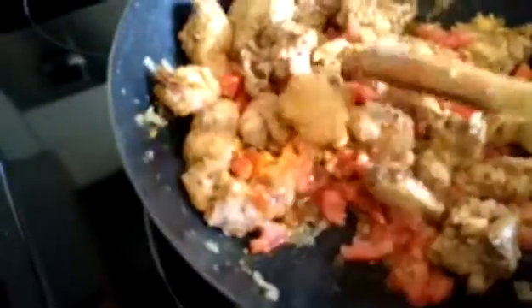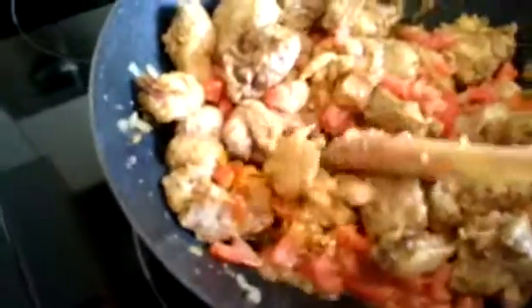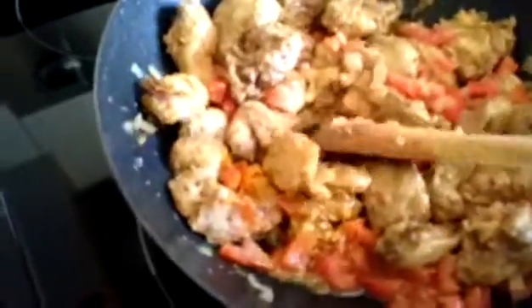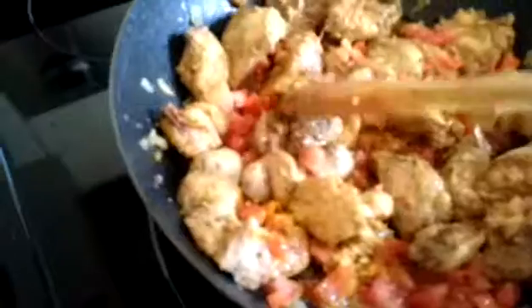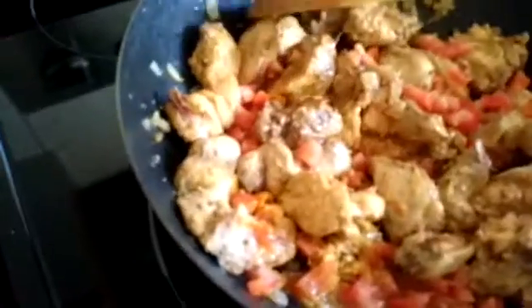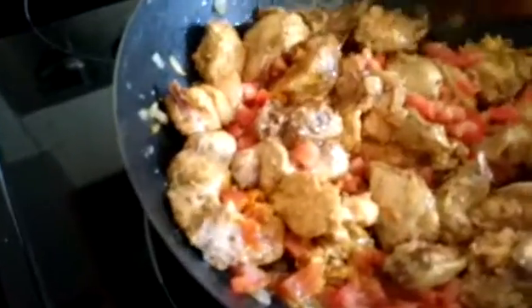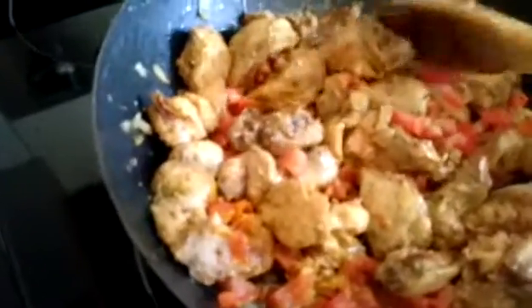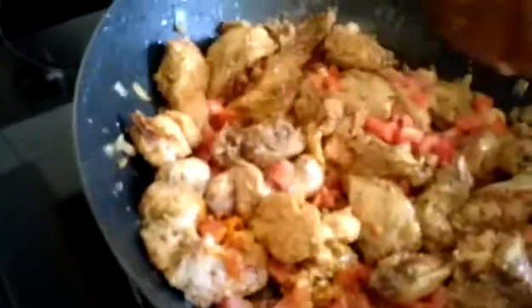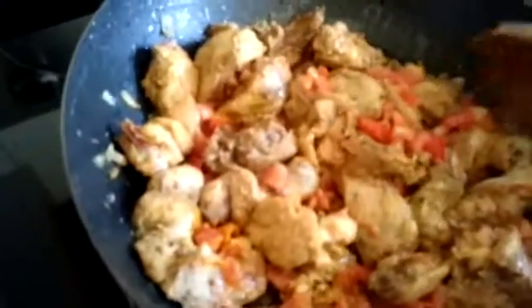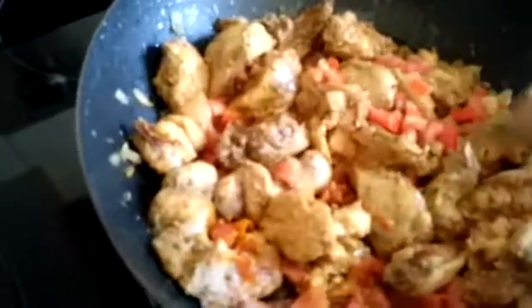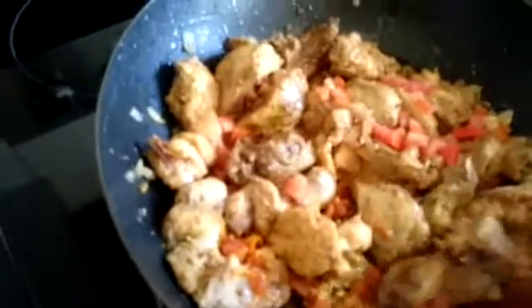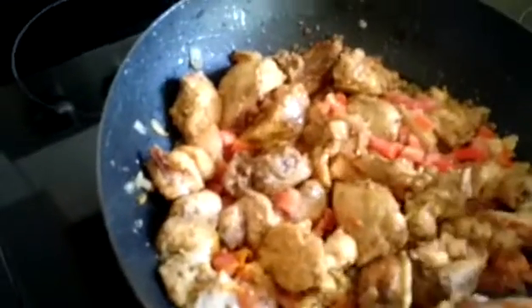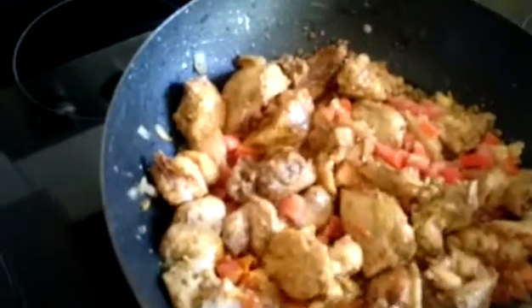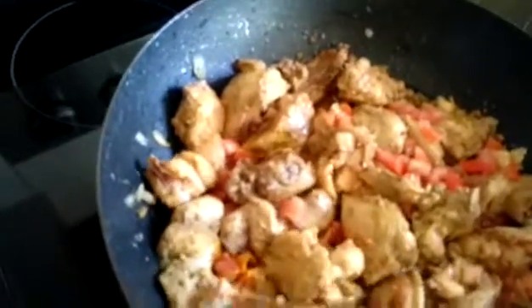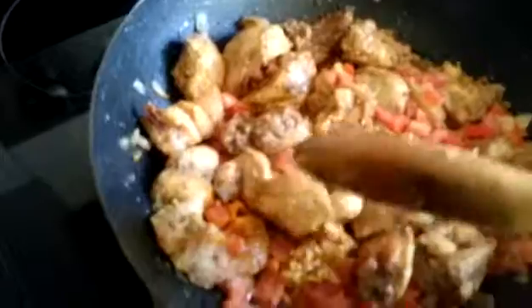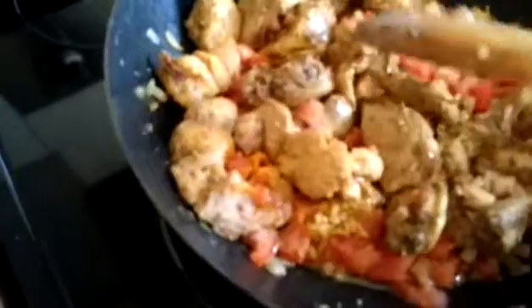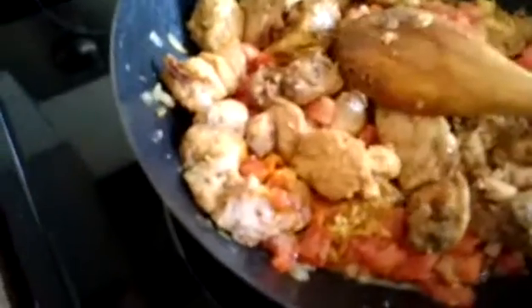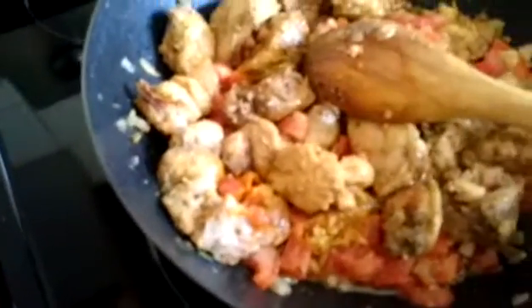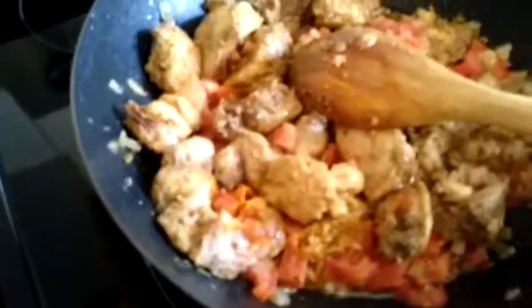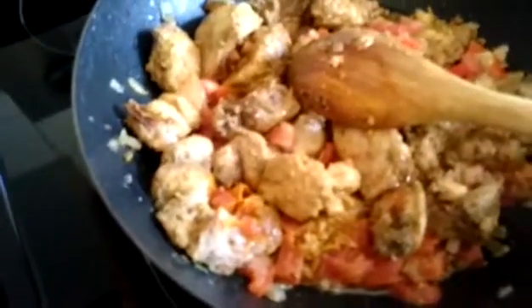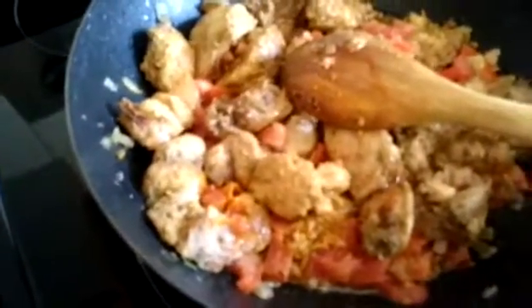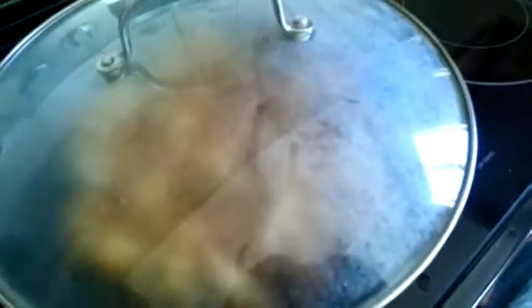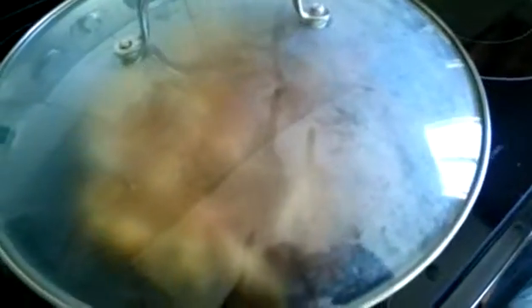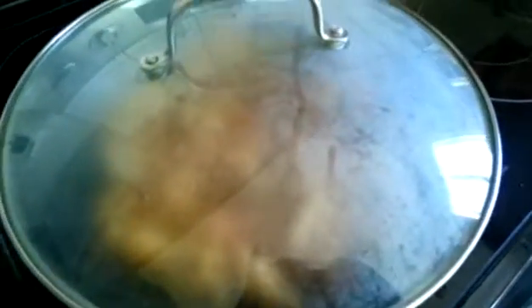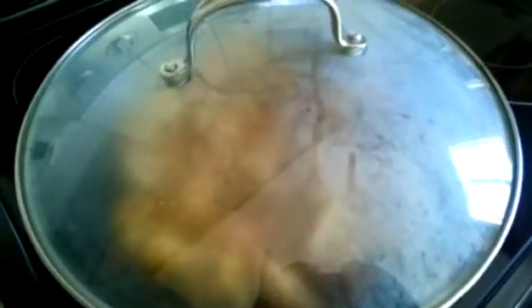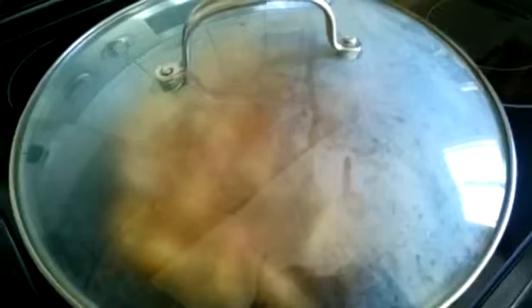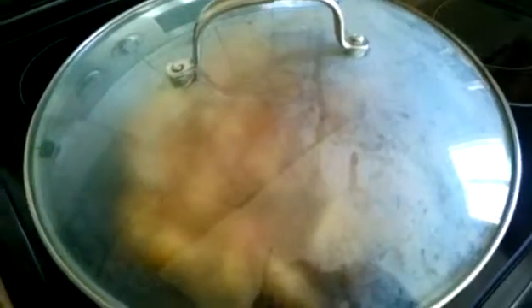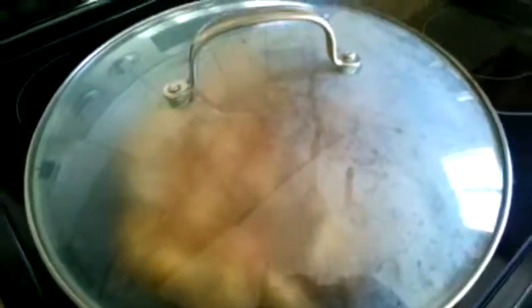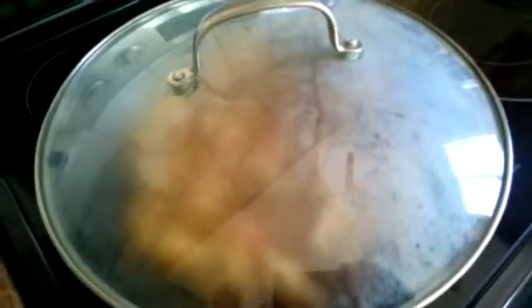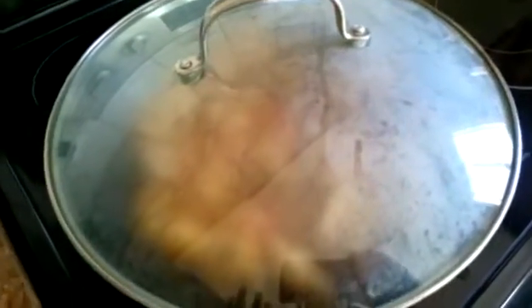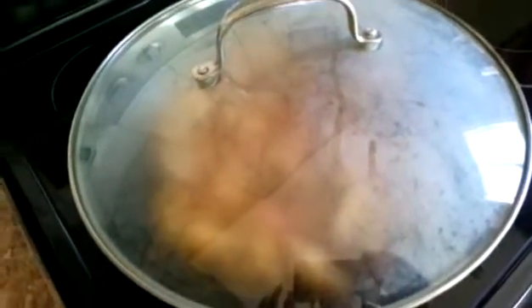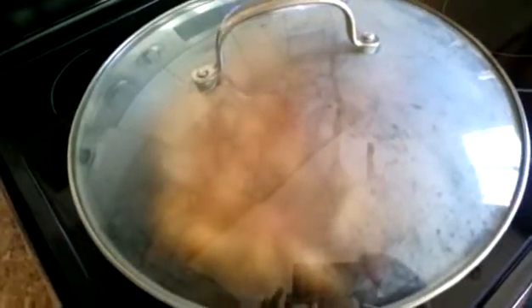Now I will cover the frying pan and let it cook well. We'll let it cook and I will show you the final look of the curry.